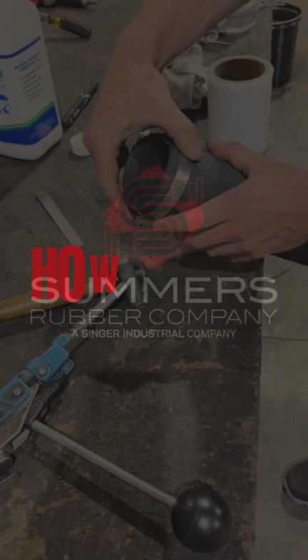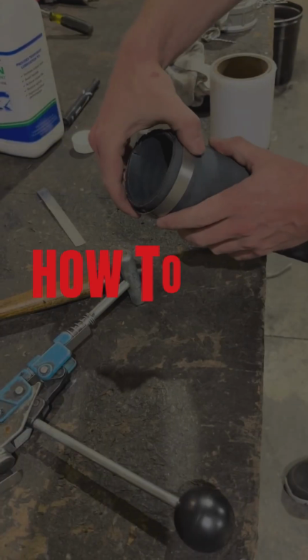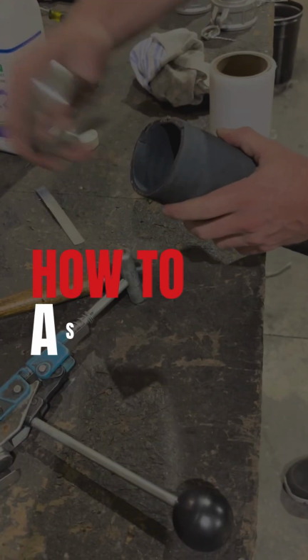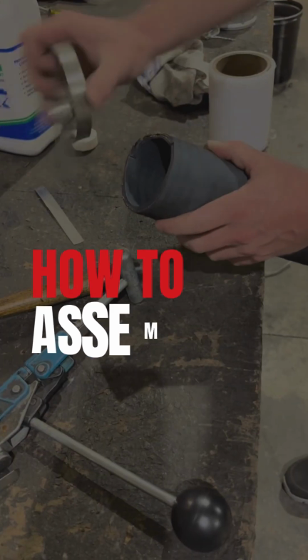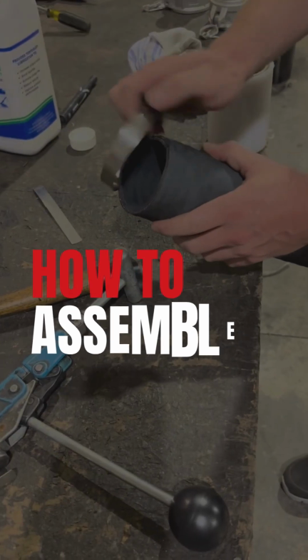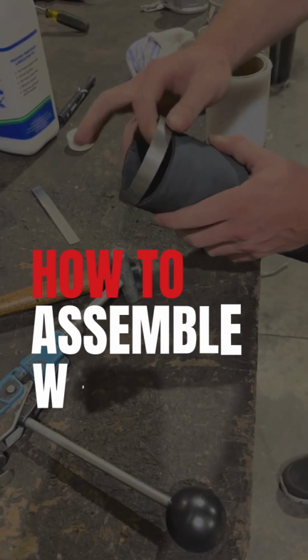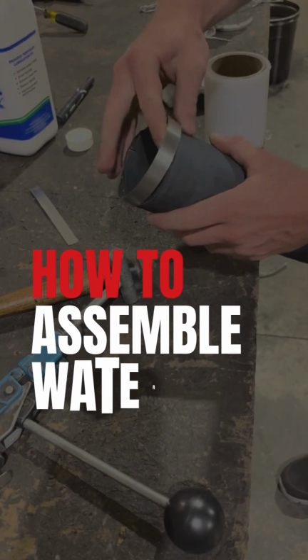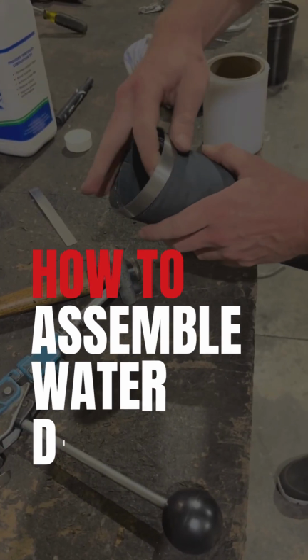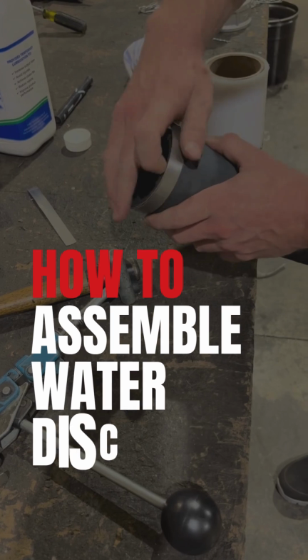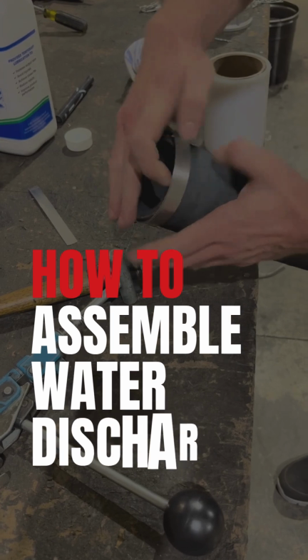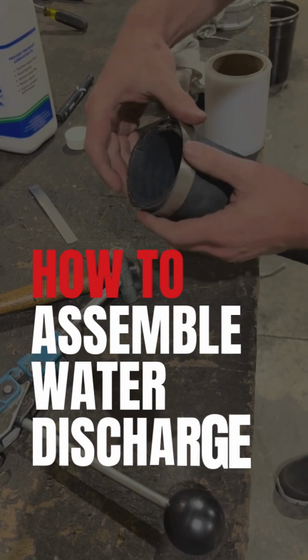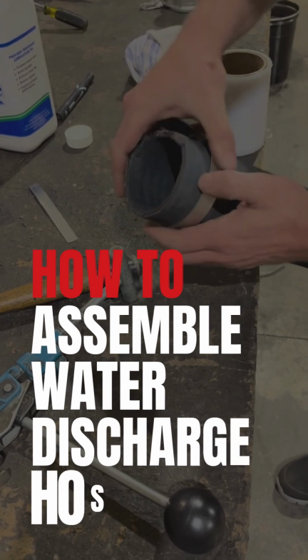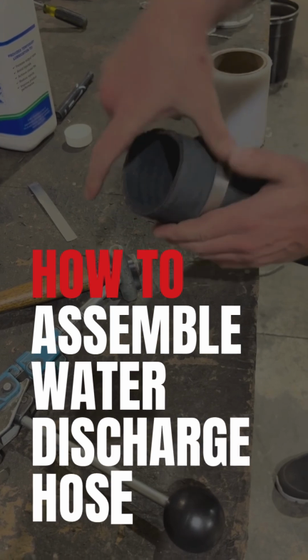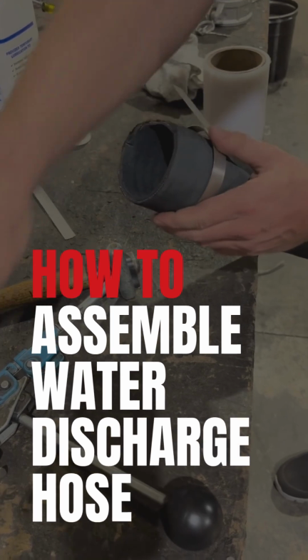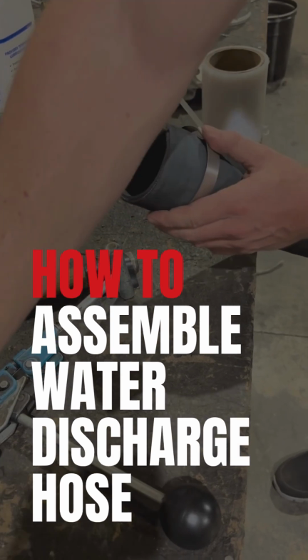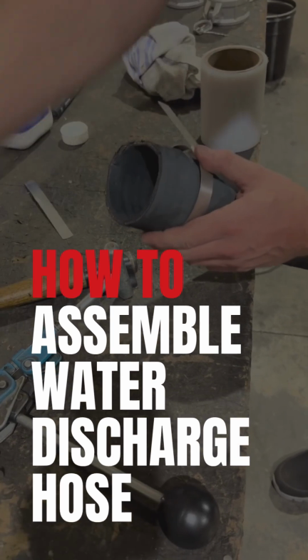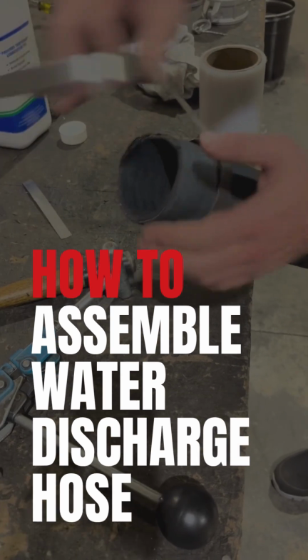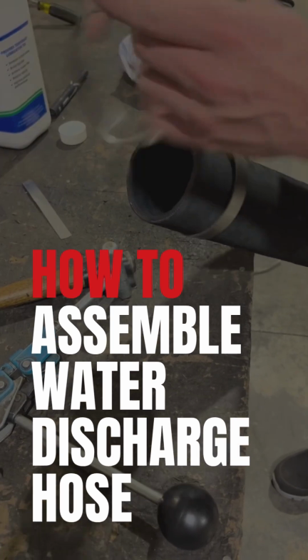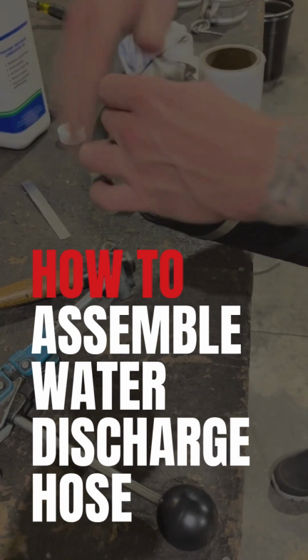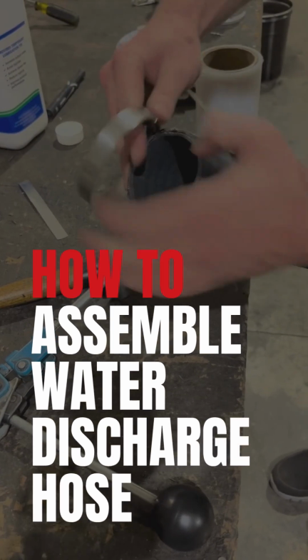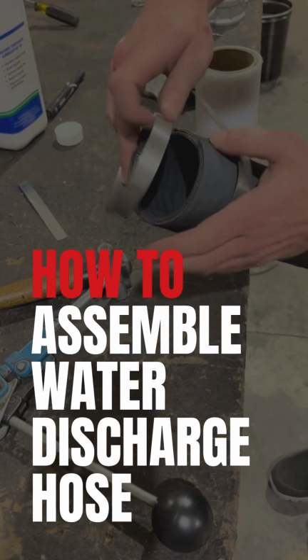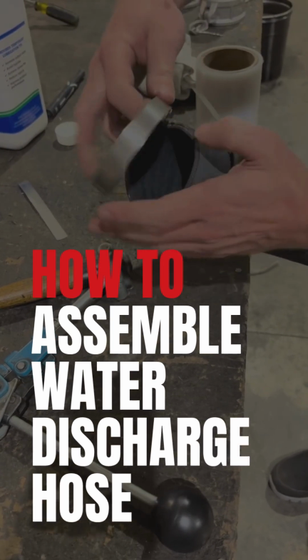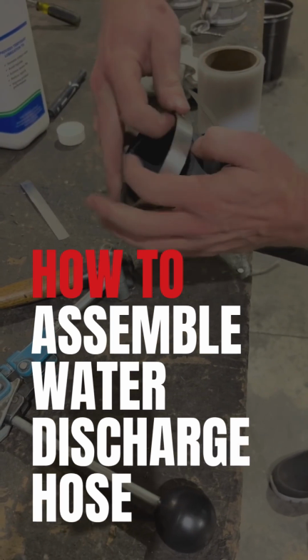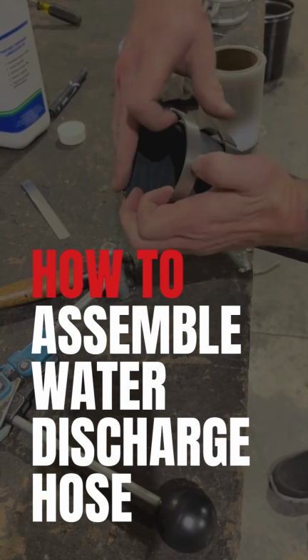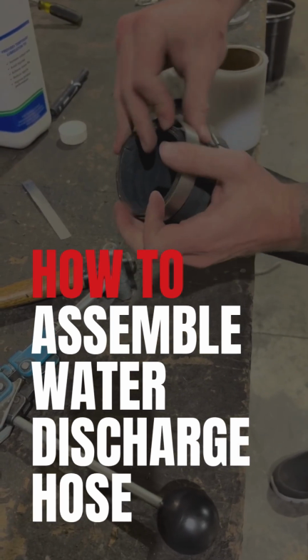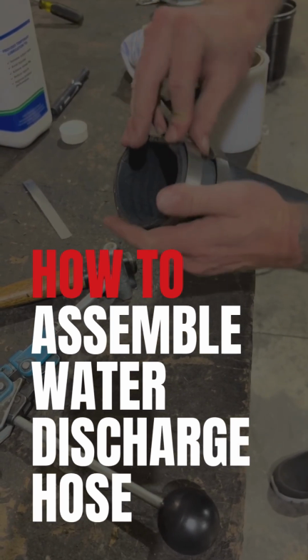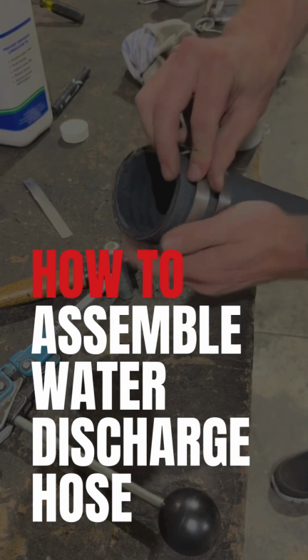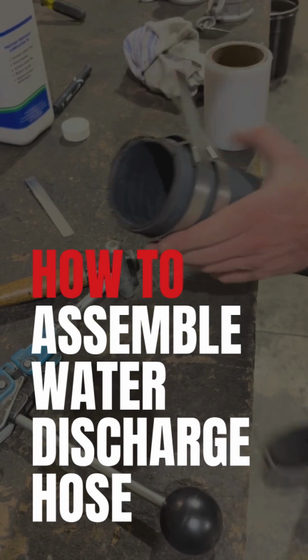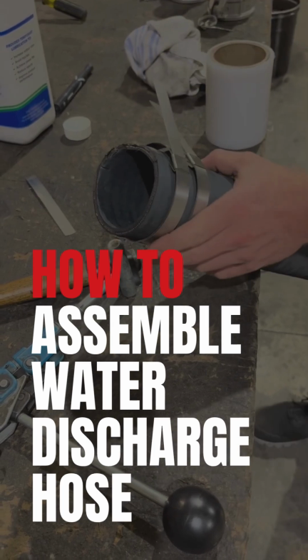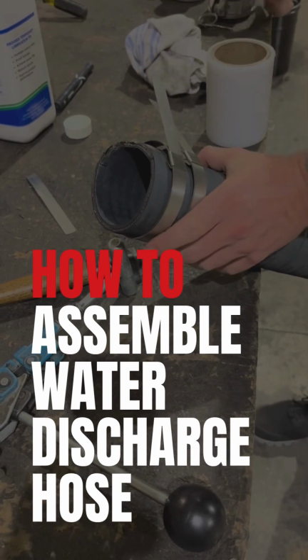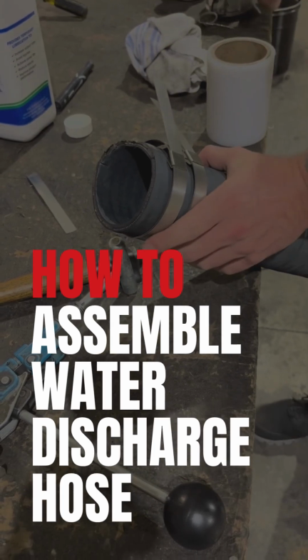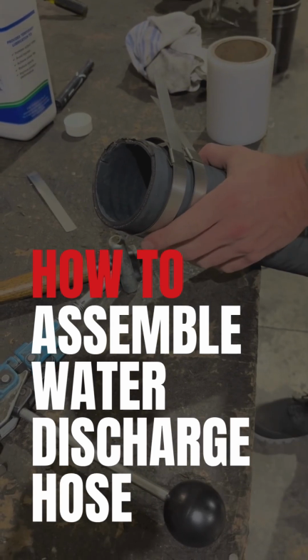Today we're going to show you how to properly install a hose end into a rubber water suction hose using a field attachable center punch banding clamp.